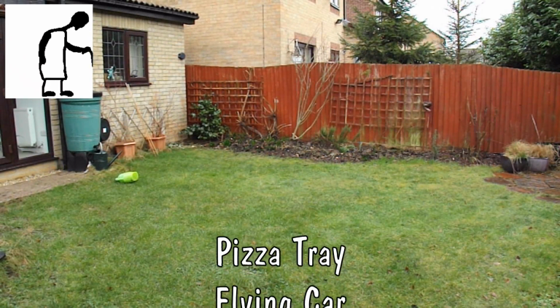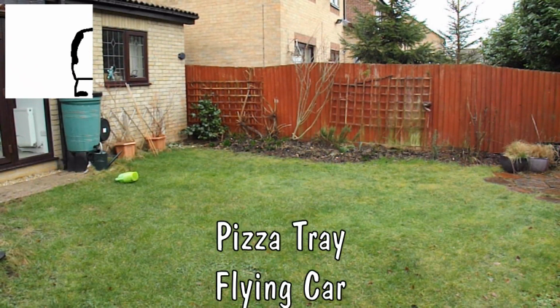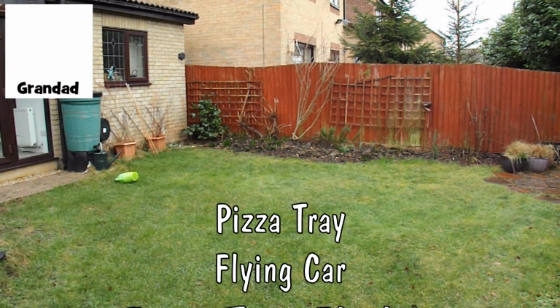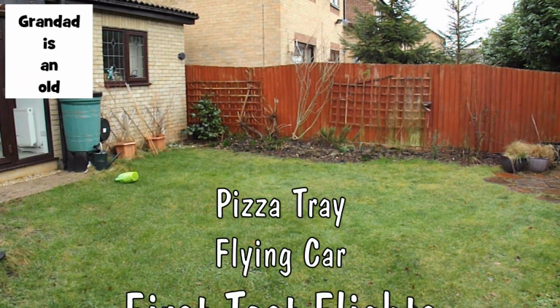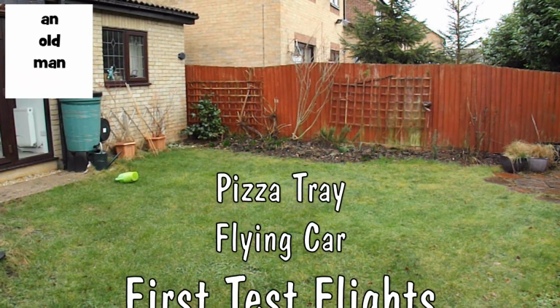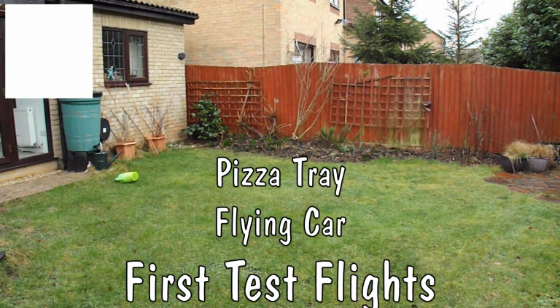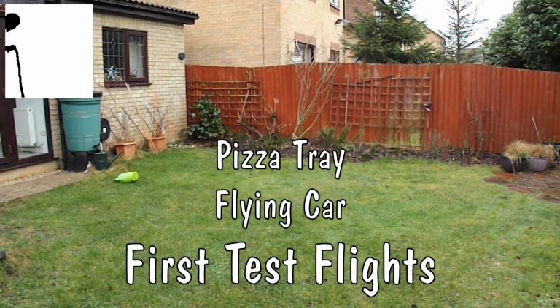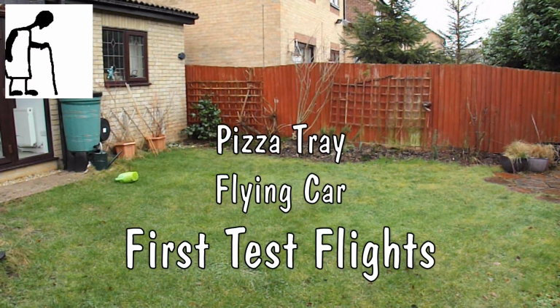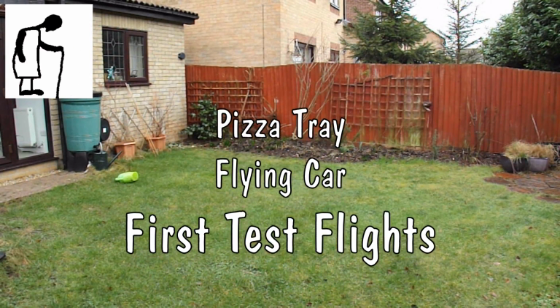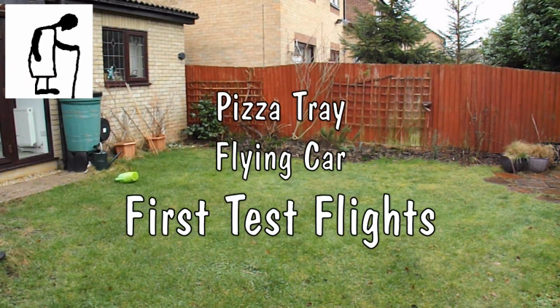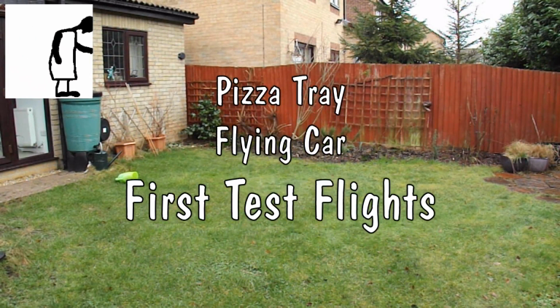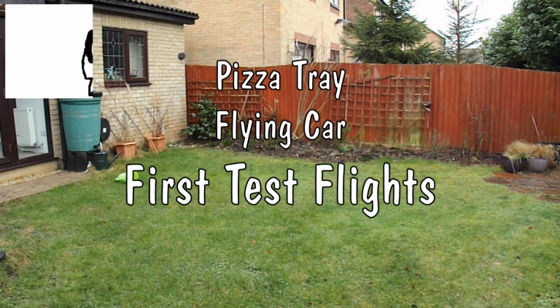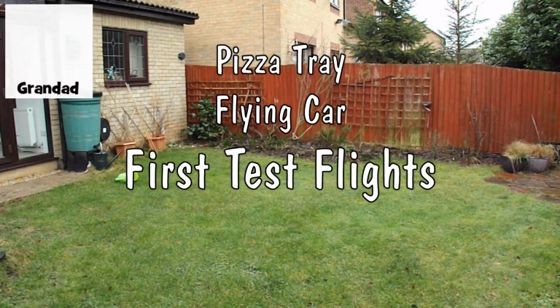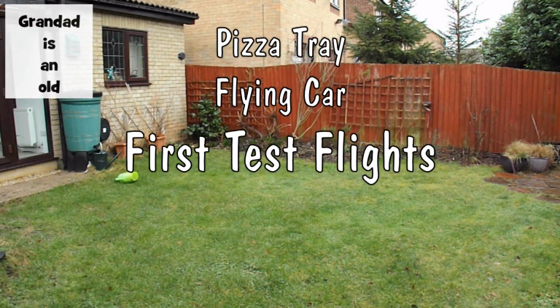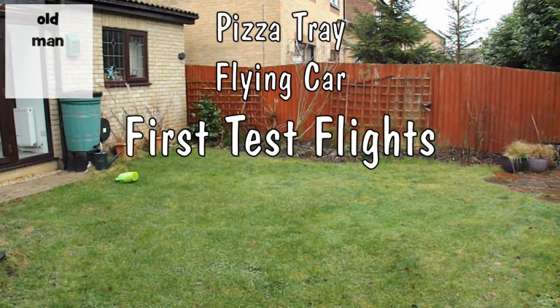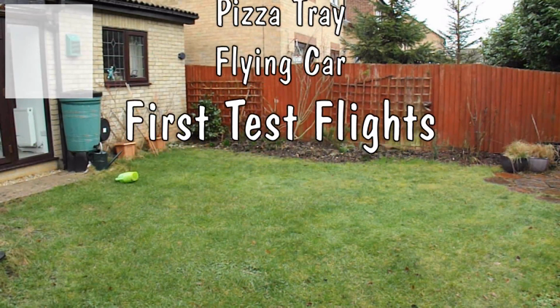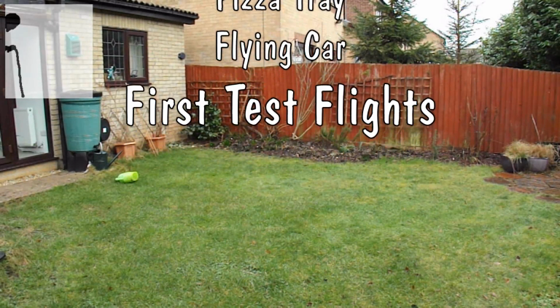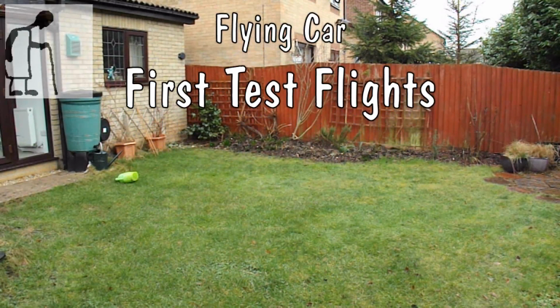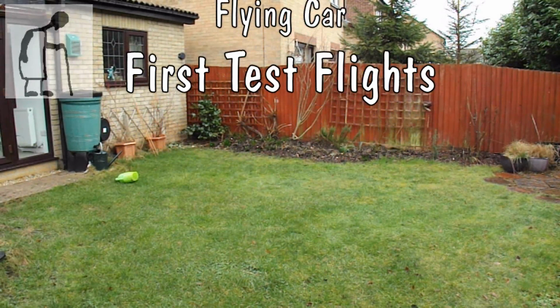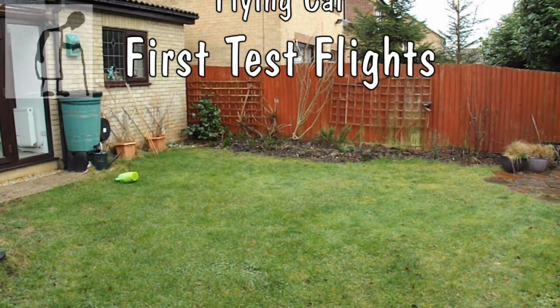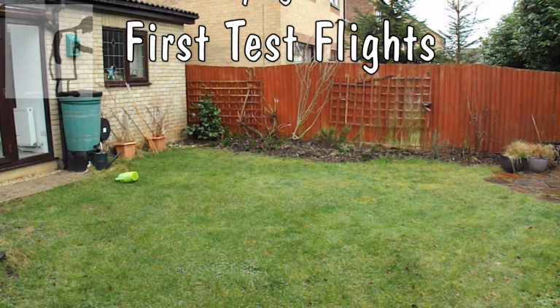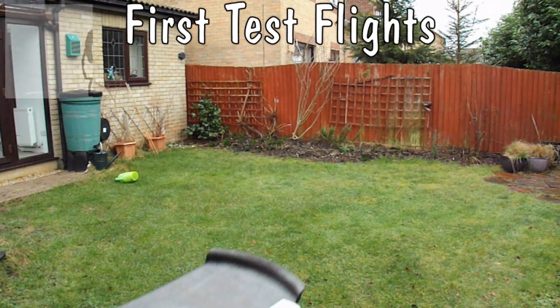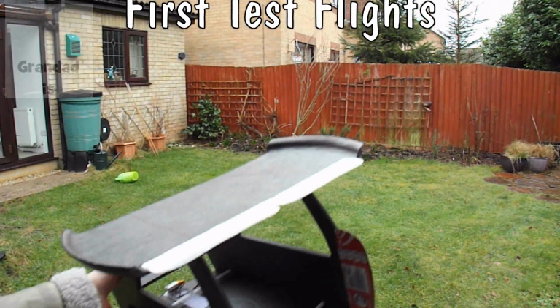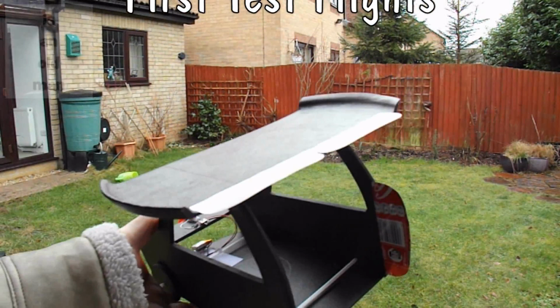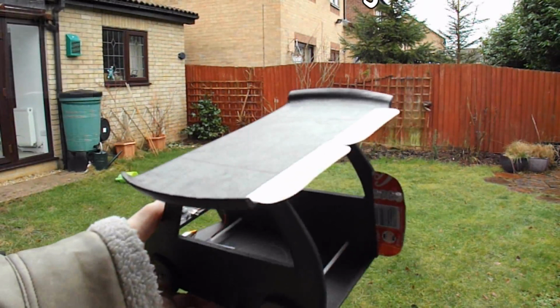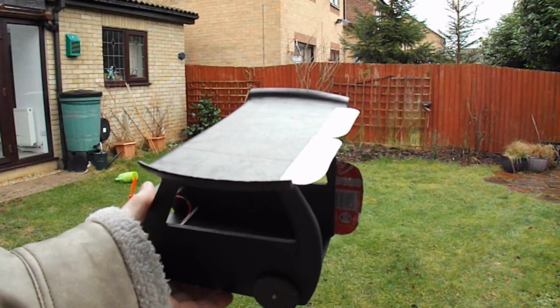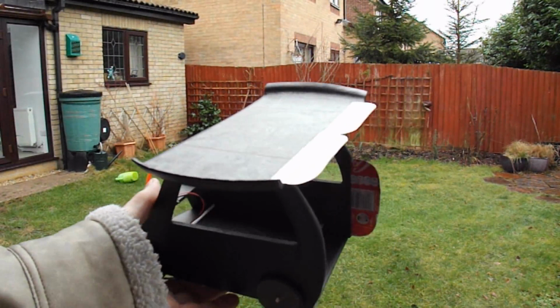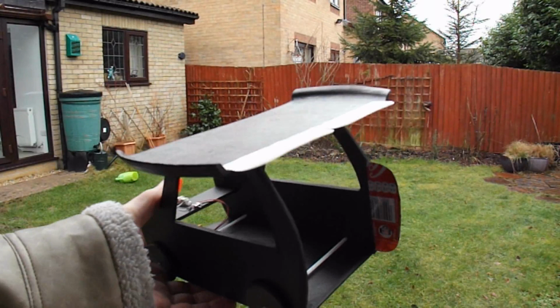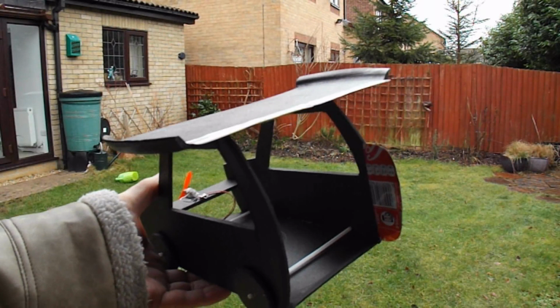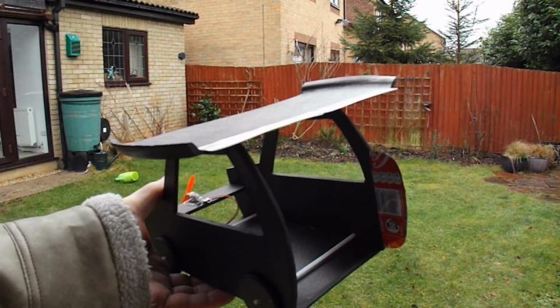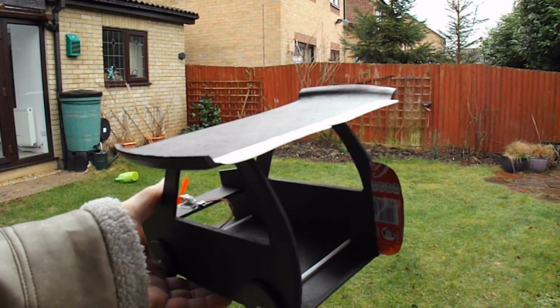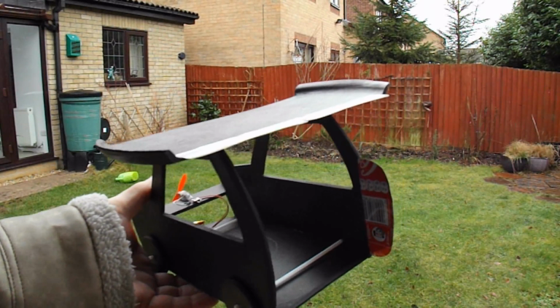Hi guys. A short break in the rain. My garden's still wet, but I thought I'd just see if I can get a test glide out of this.